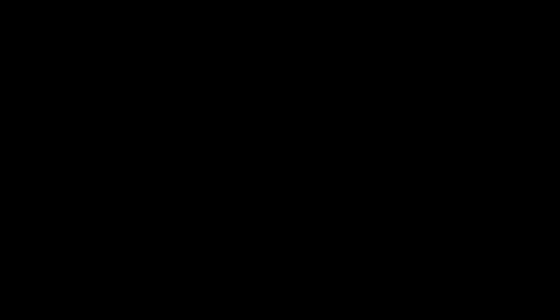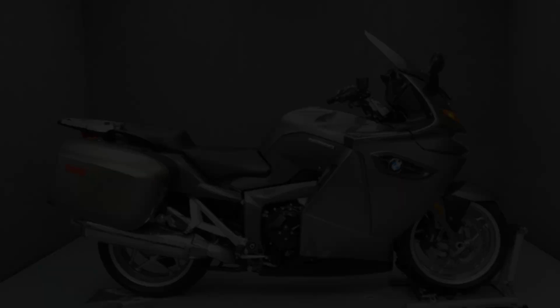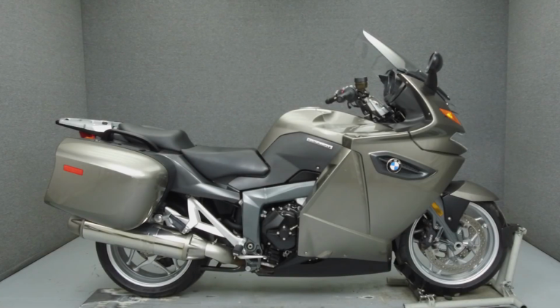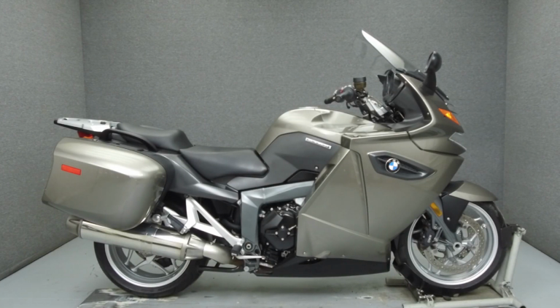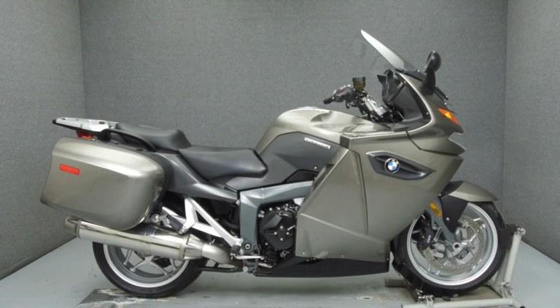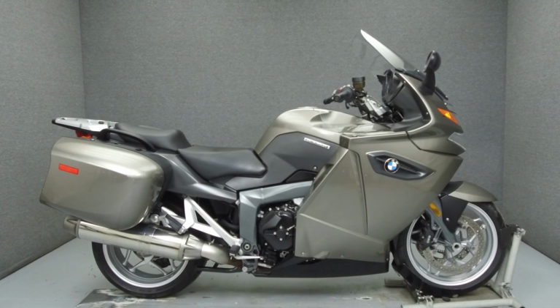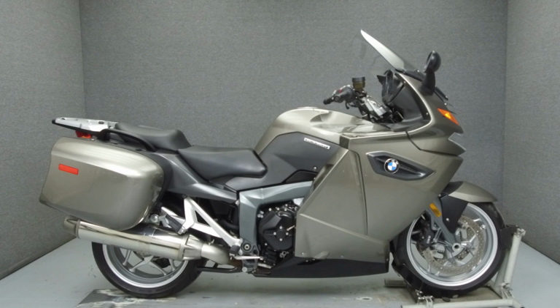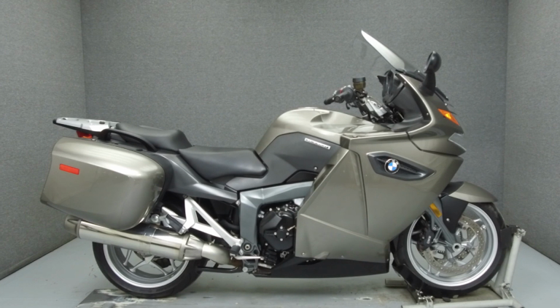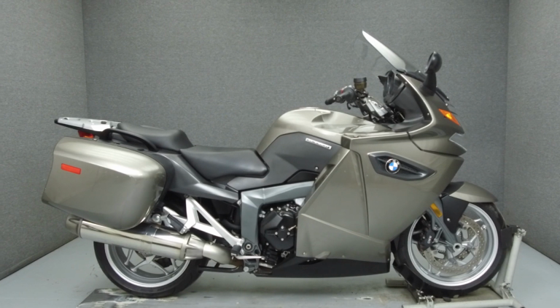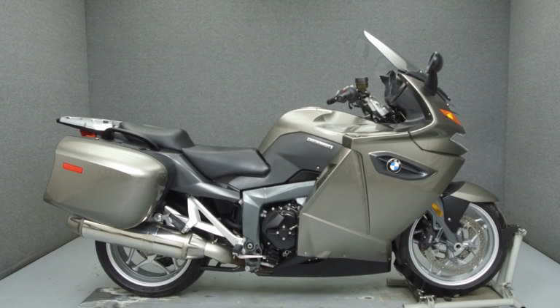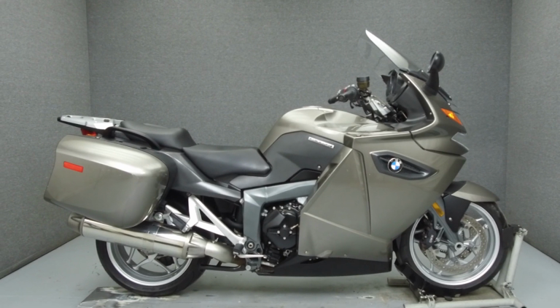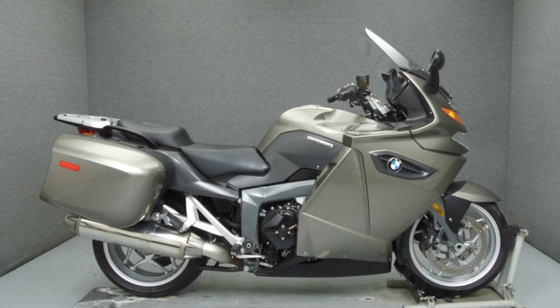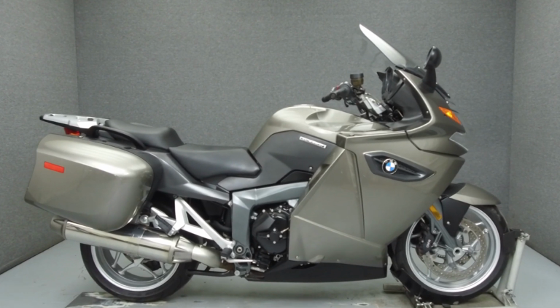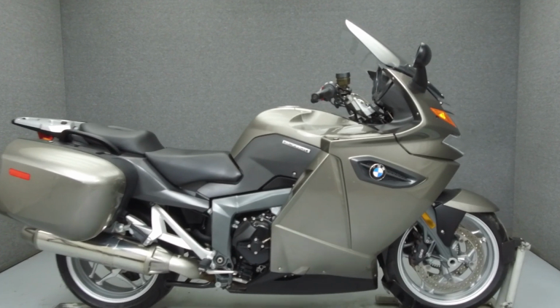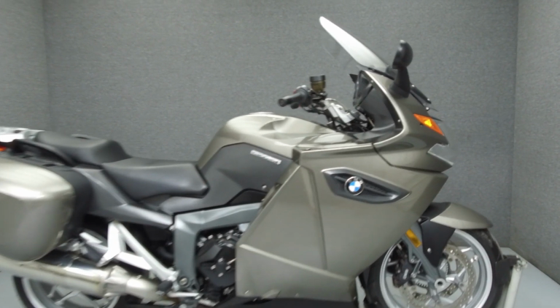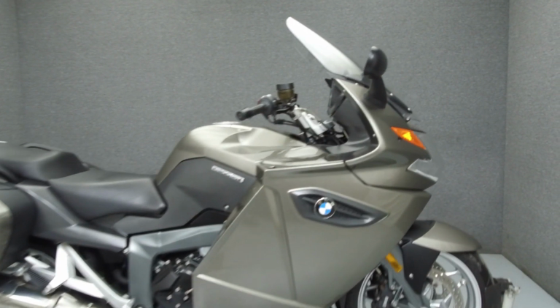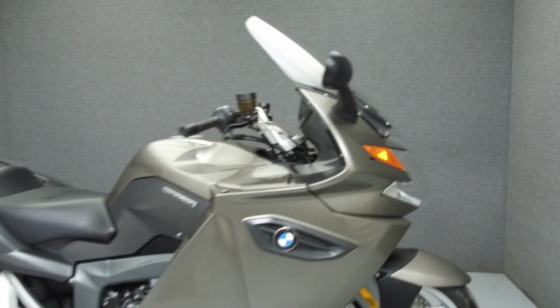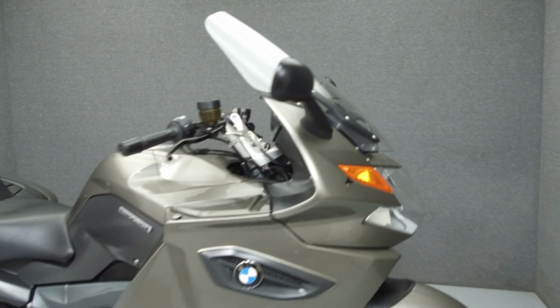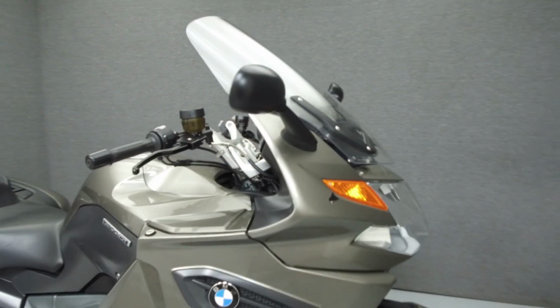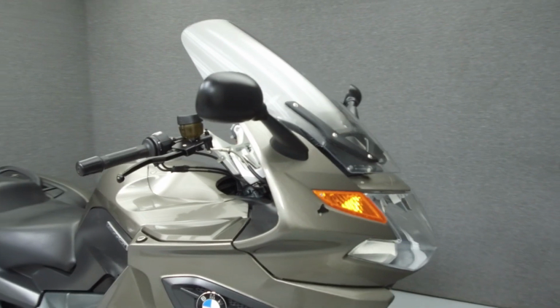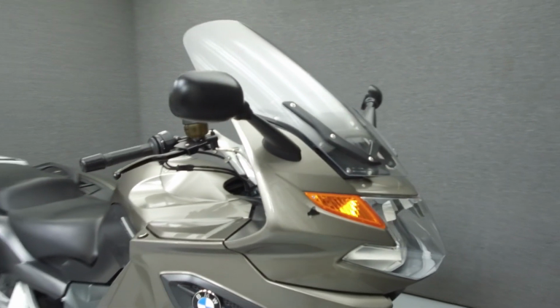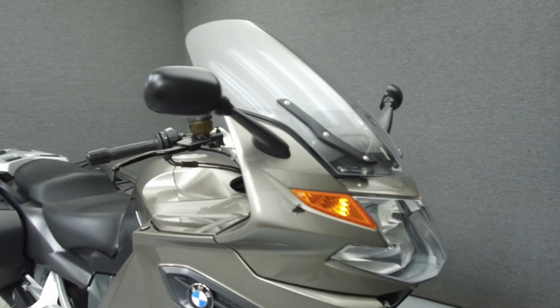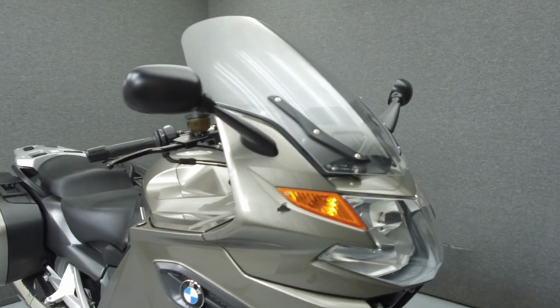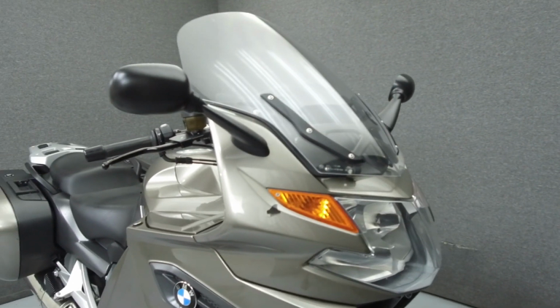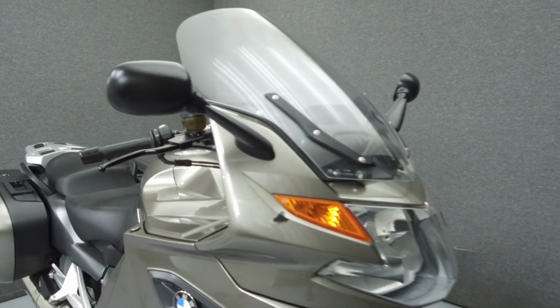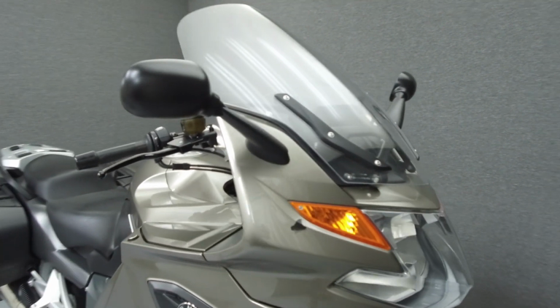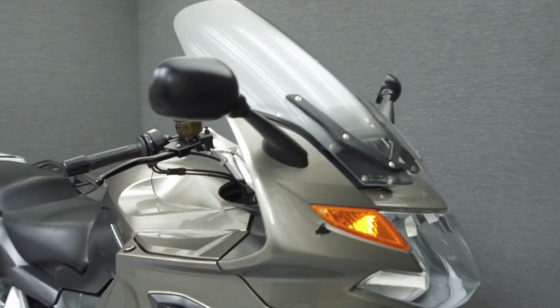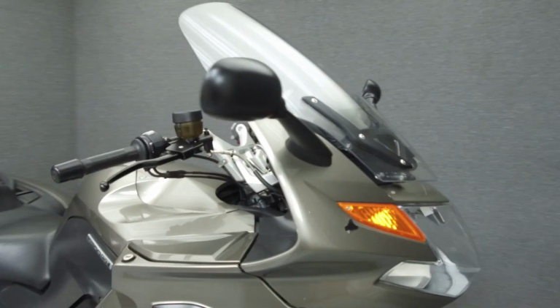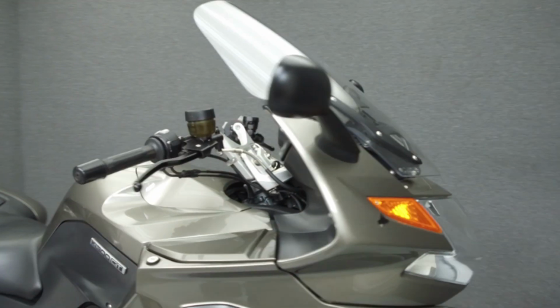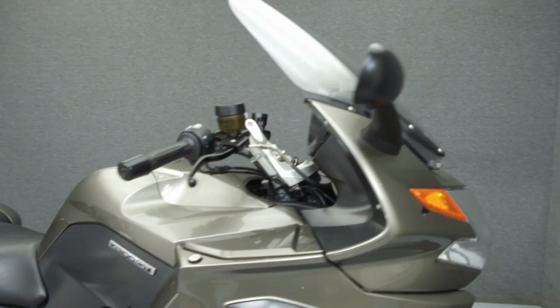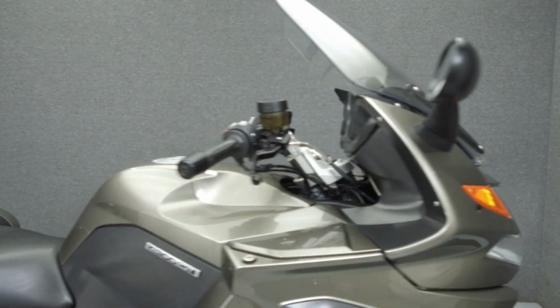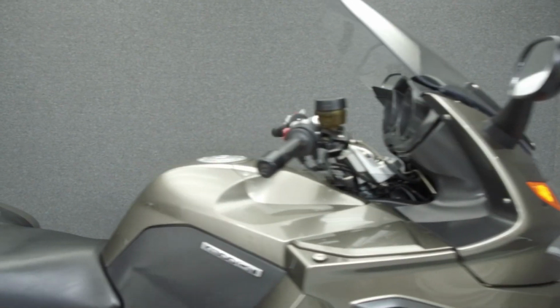Hey everyone, this is Keegan from National Power Sports. Today we're going to take a look at the 2010 BMW K1300 Premium with 46,218 miles.